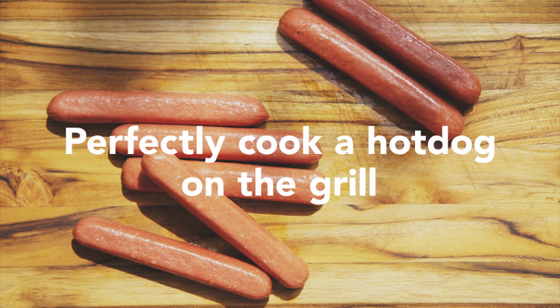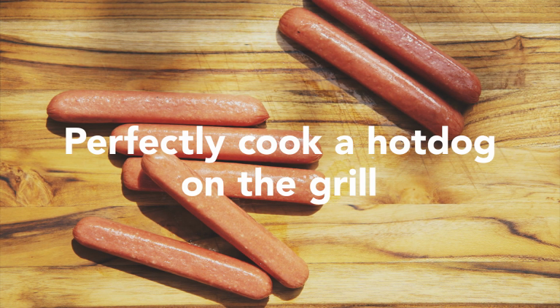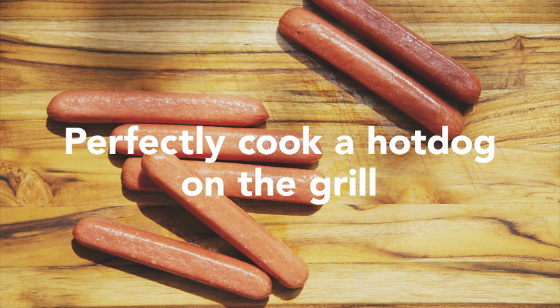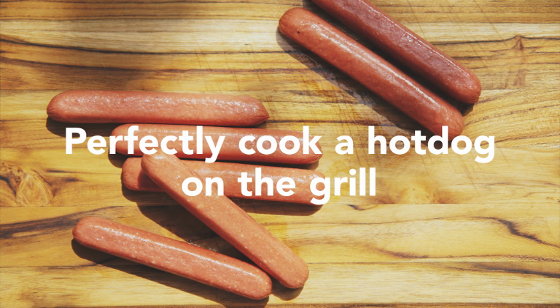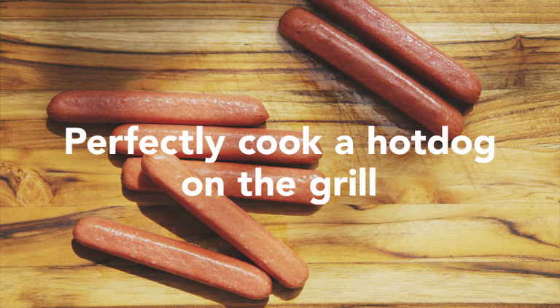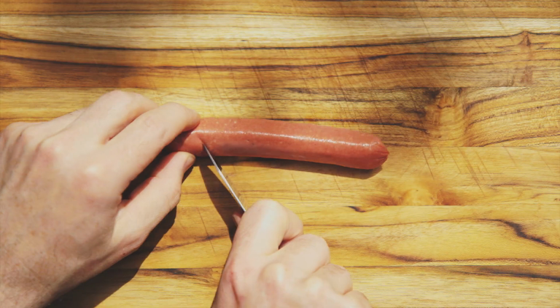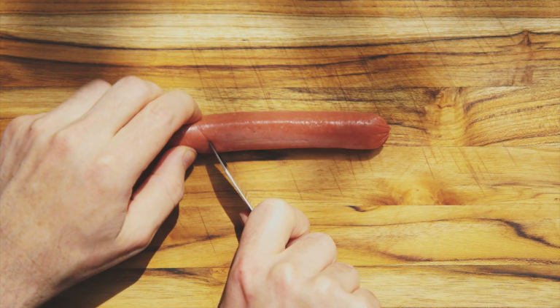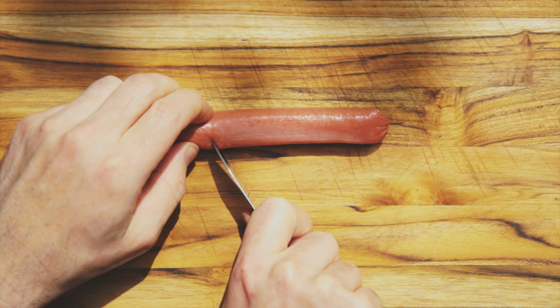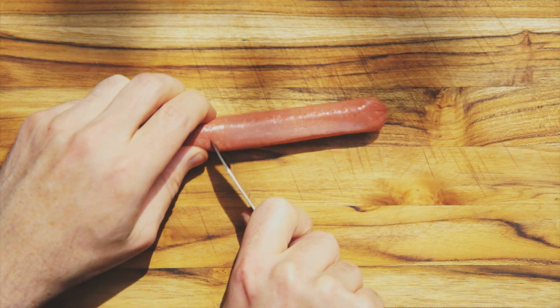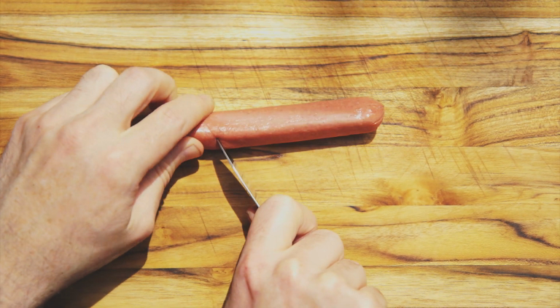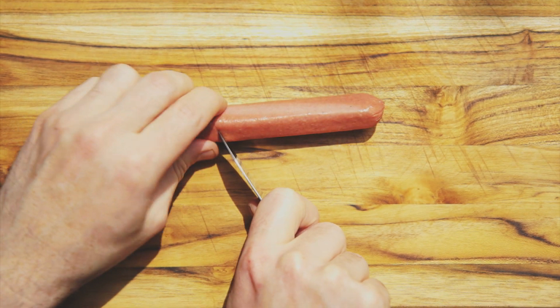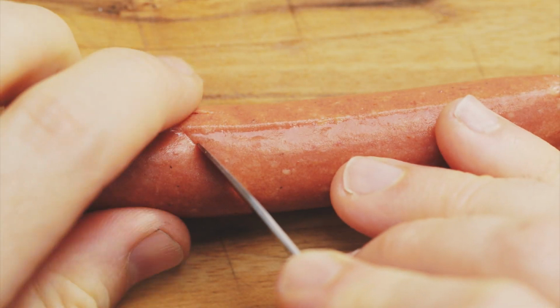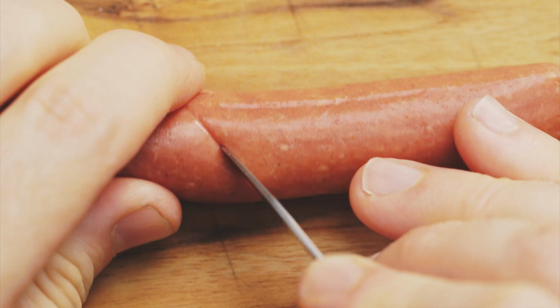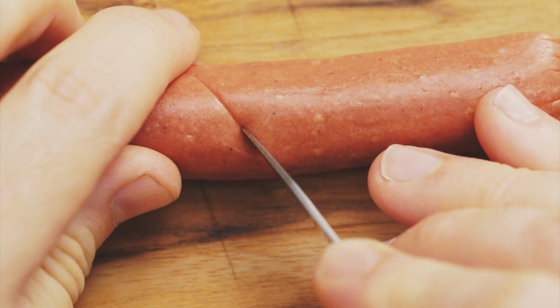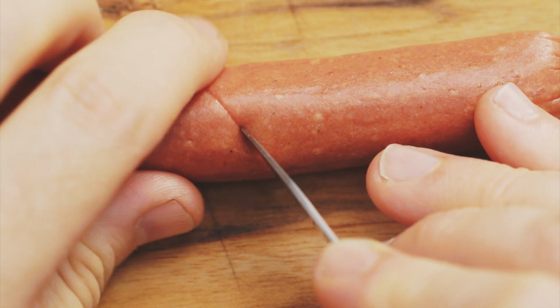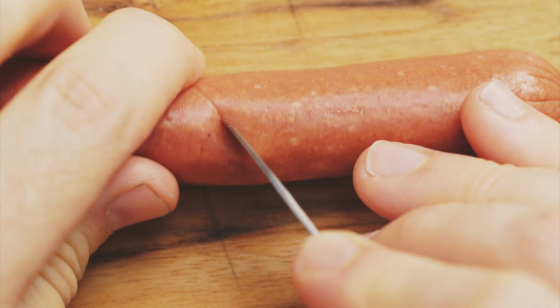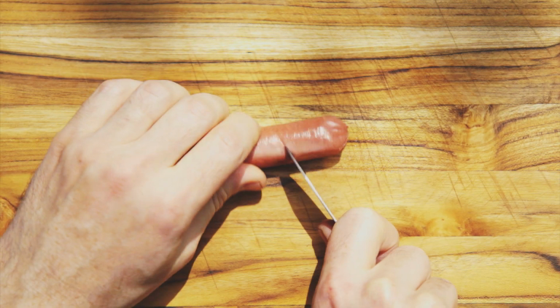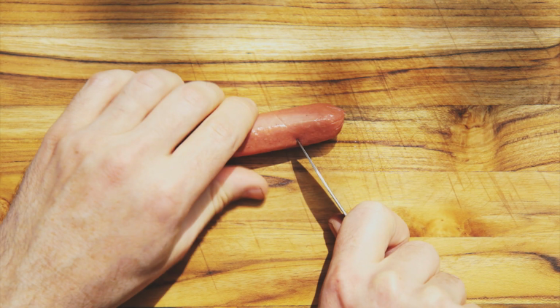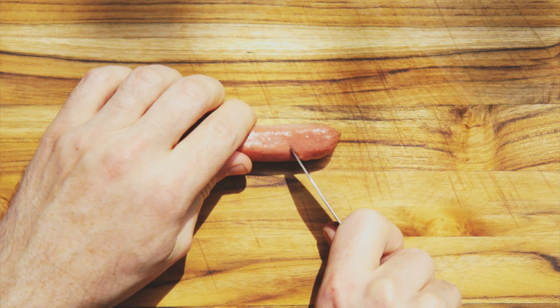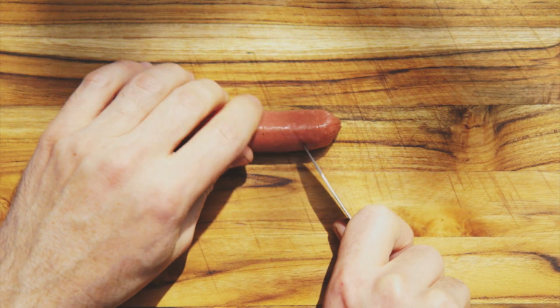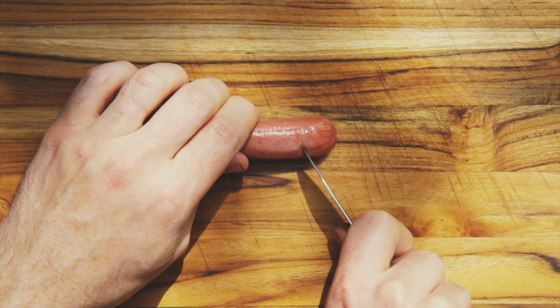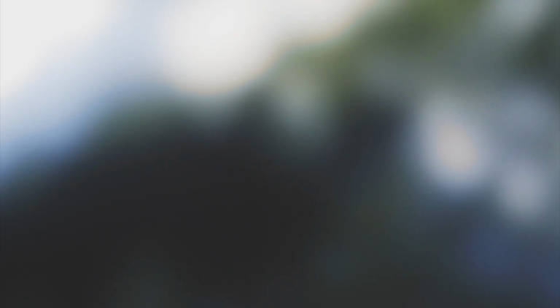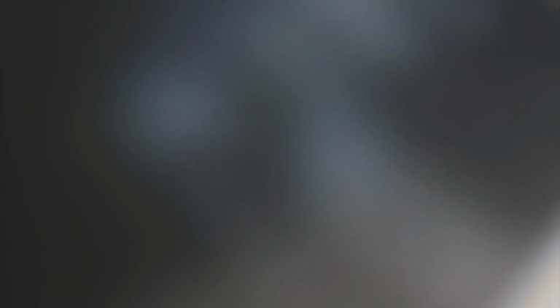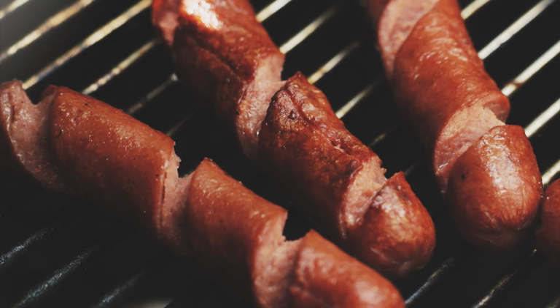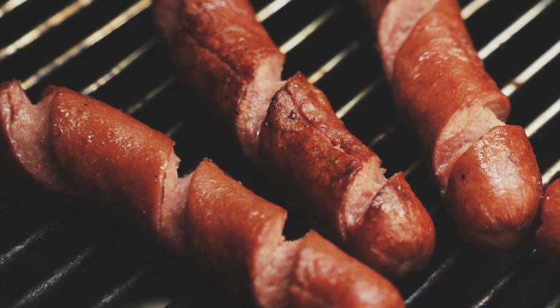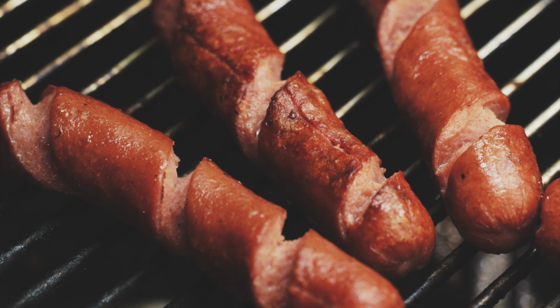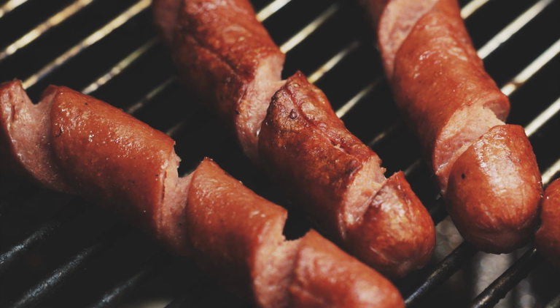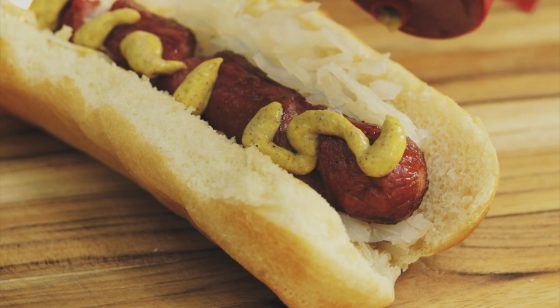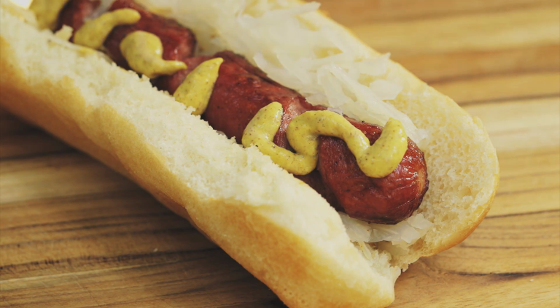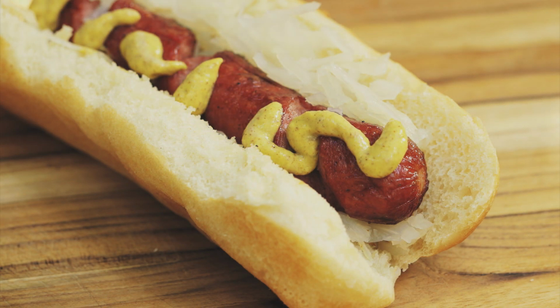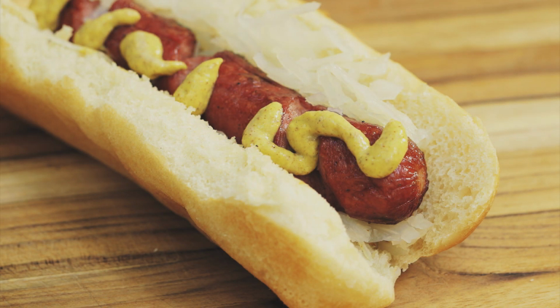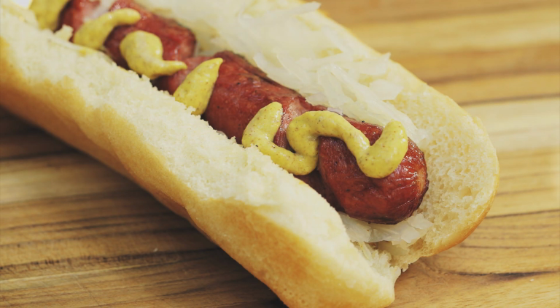To perfectly grill a hot dog, cut around it in a spiral. Grill until the hot dog spreads. The spiral will make the hot dog crispy and give more room for condiments.